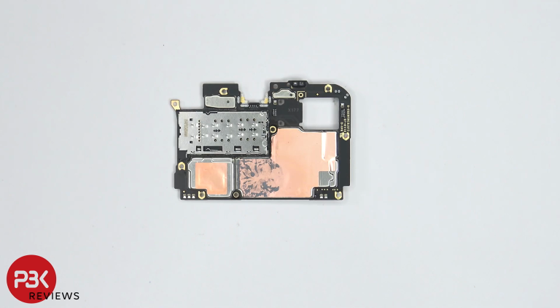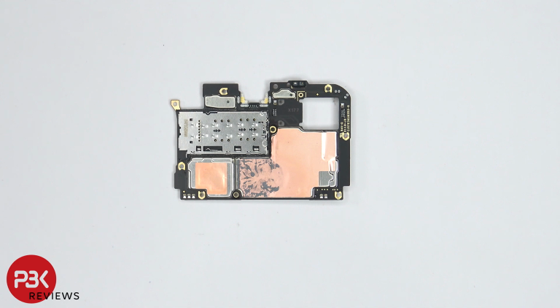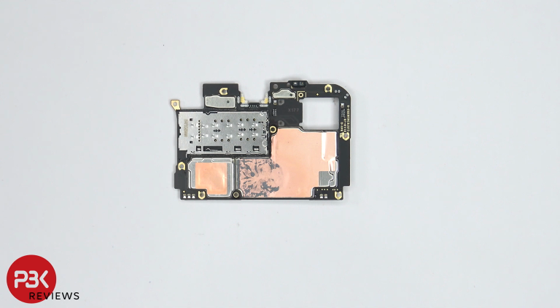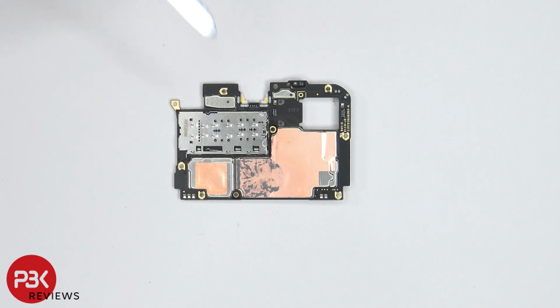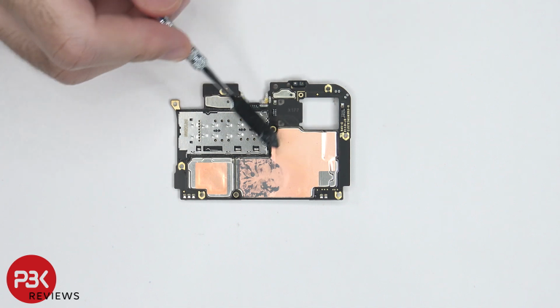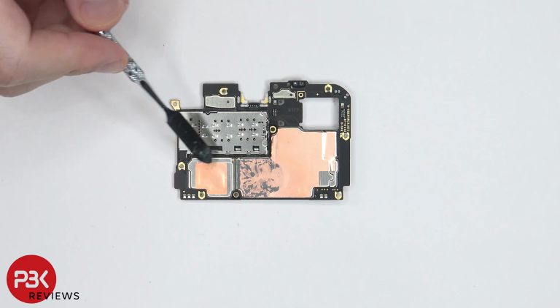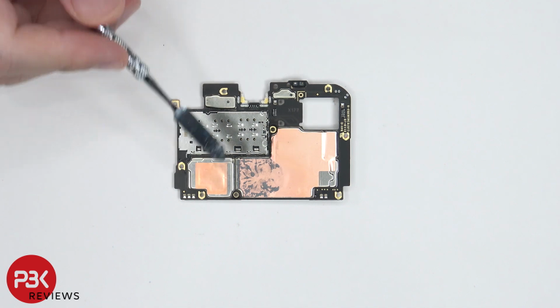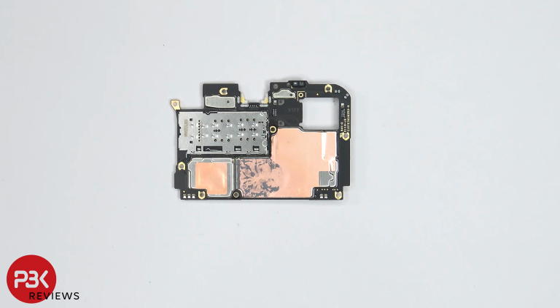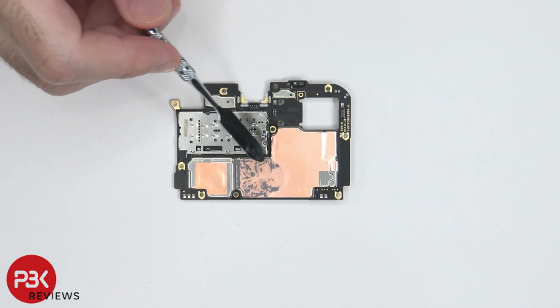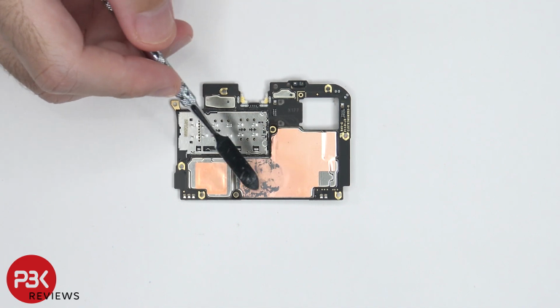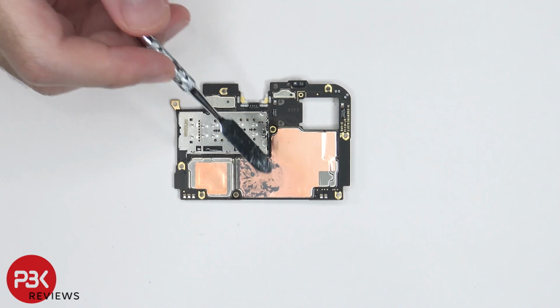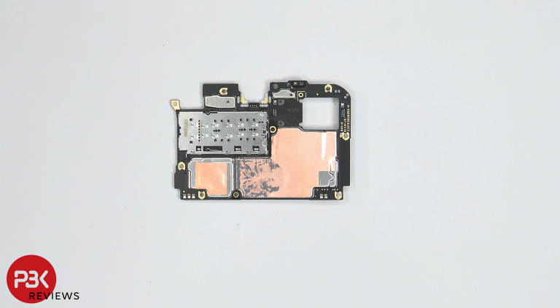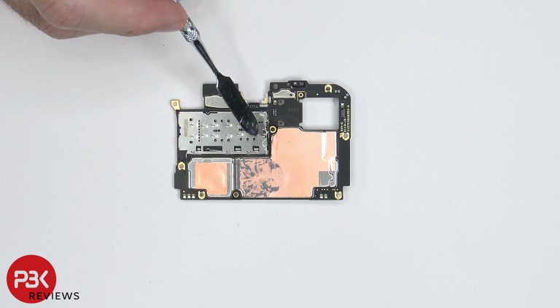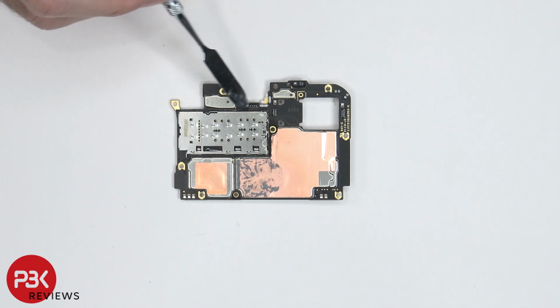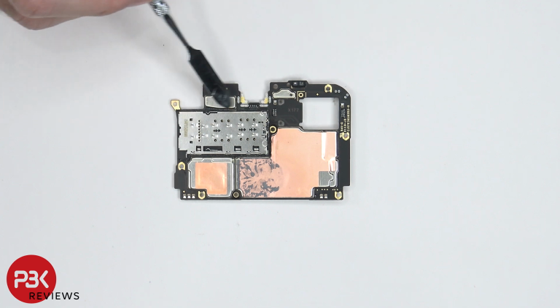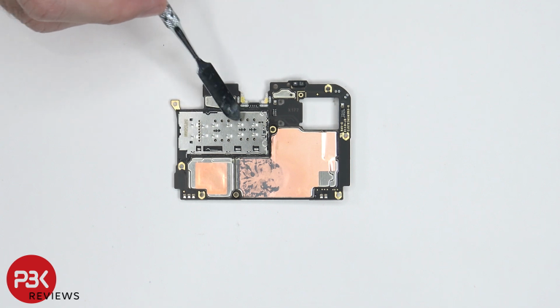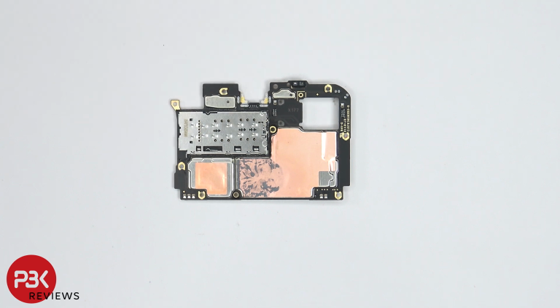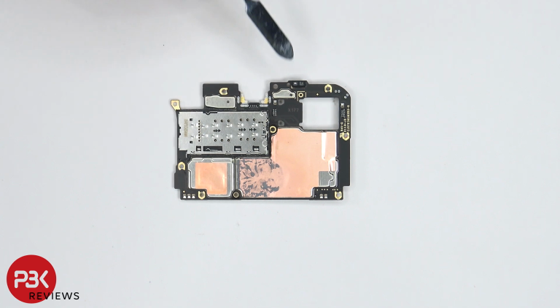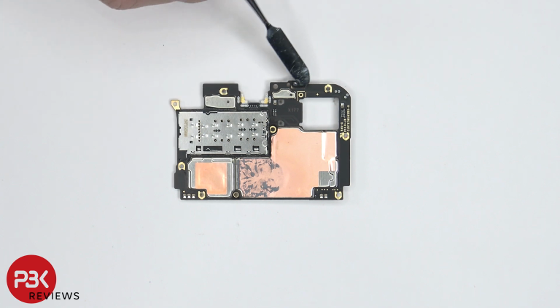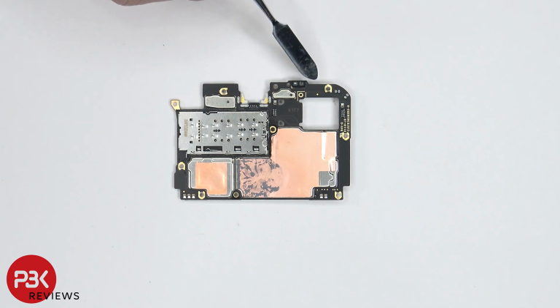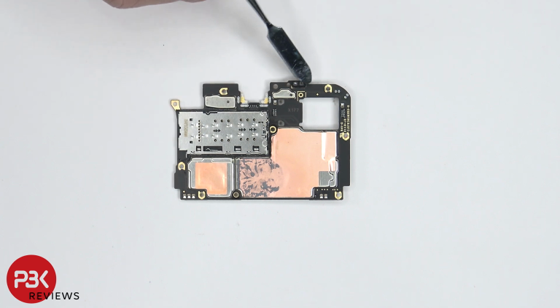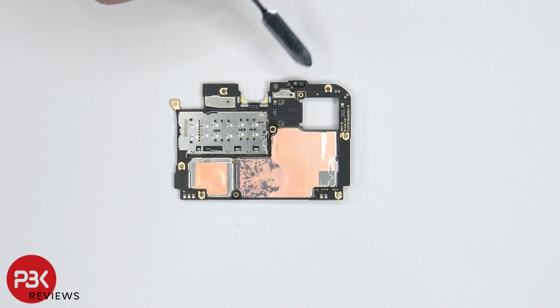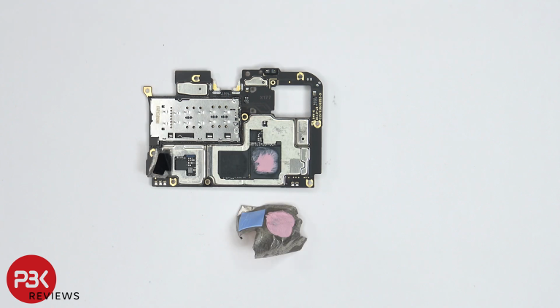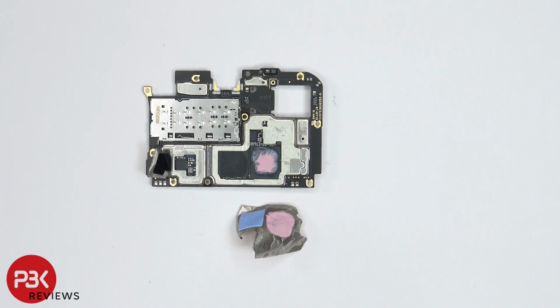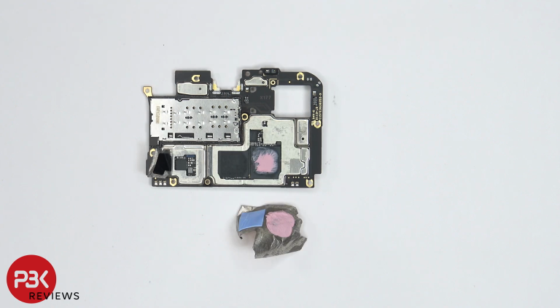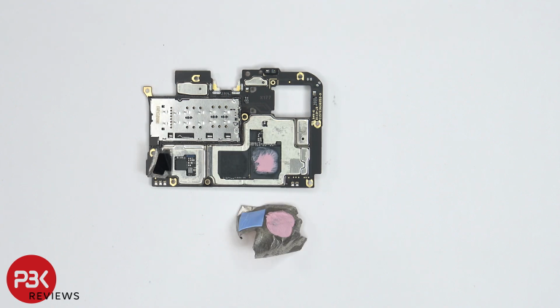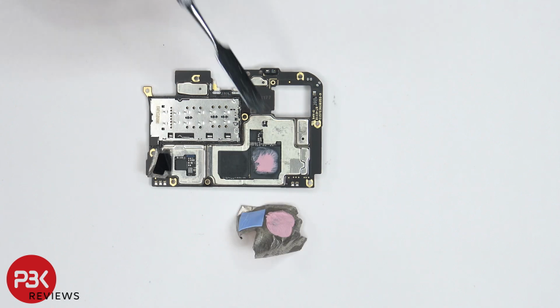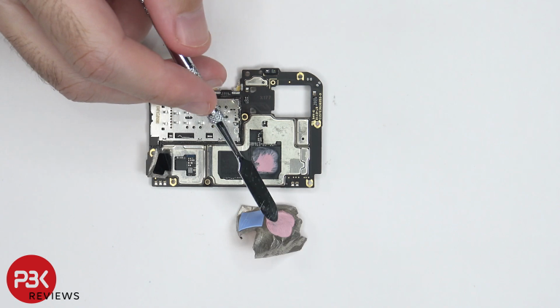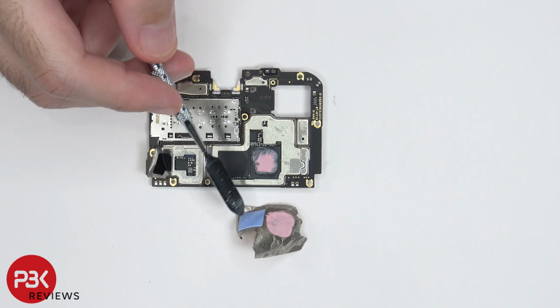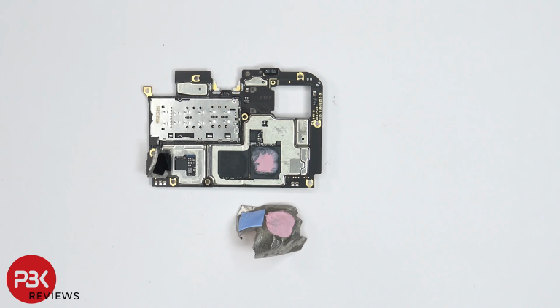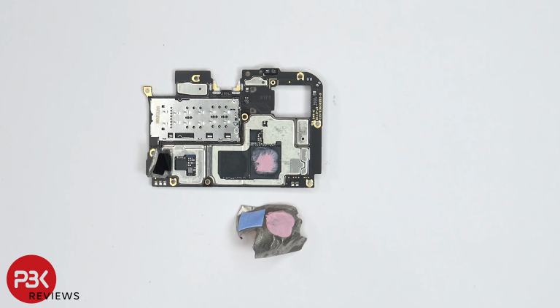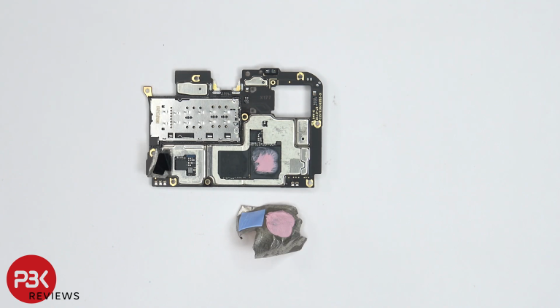On this side of the motherboard, we can see more copper tape on top of the shields, as well as some thermal paste. The SIM card and memory card reader is located right over here, and the proximity sensor is located over here on top. Once the copper tape is peeled off, we can see thermal paste and a thermal pad on top of the processor and RAM.